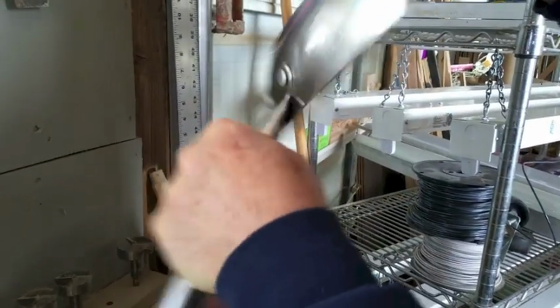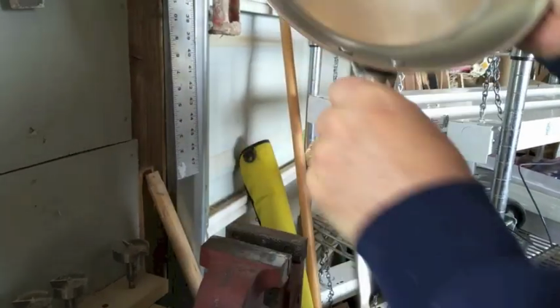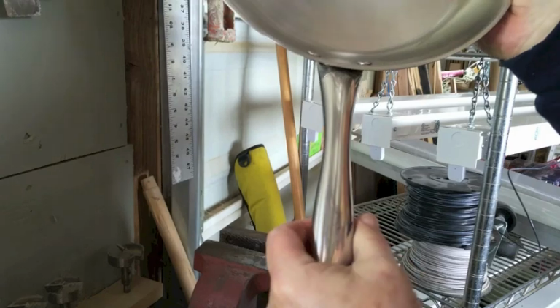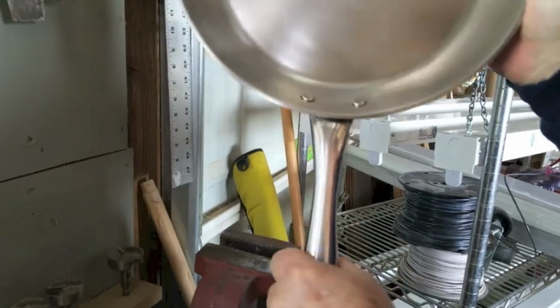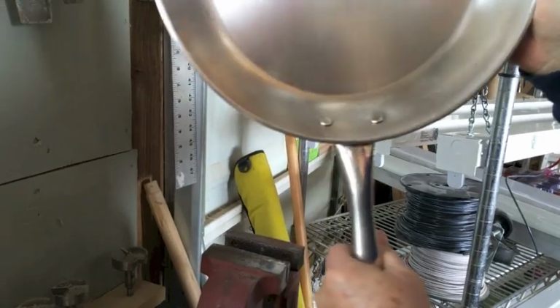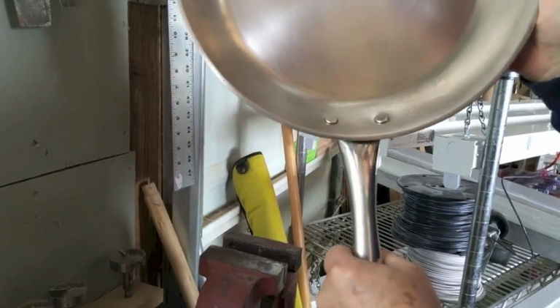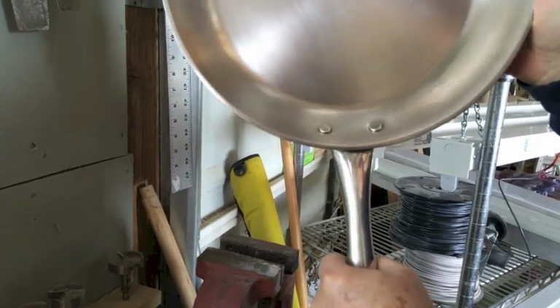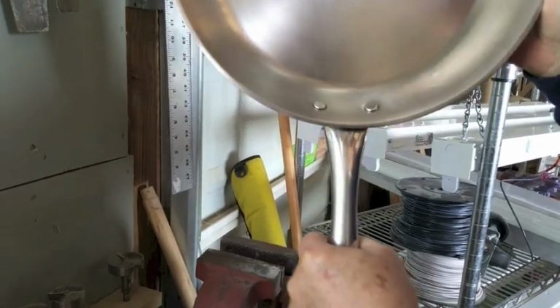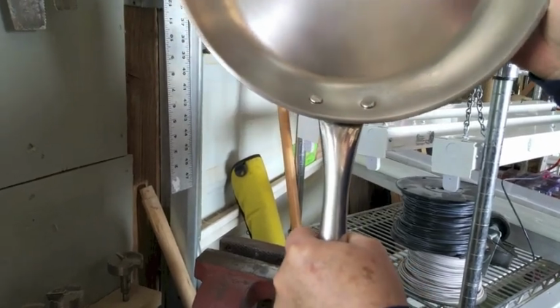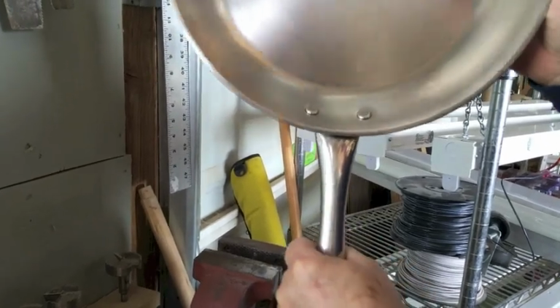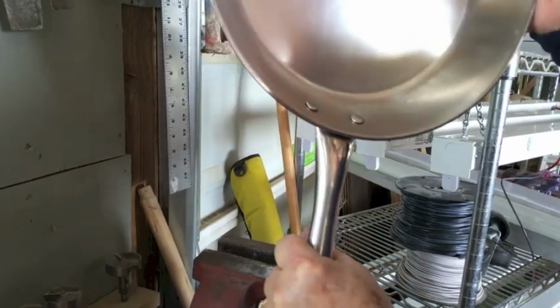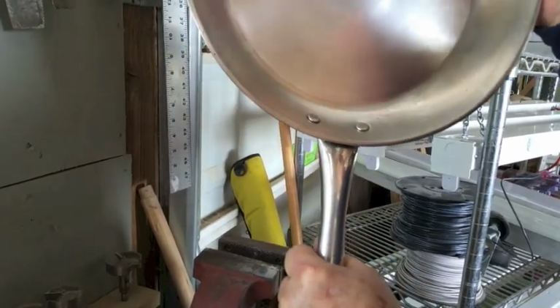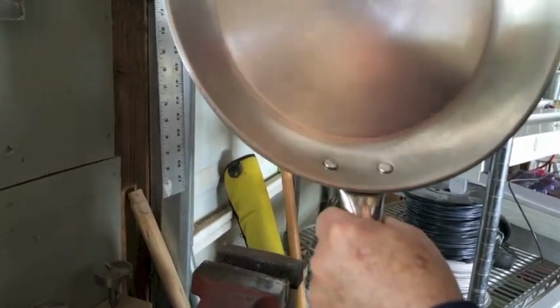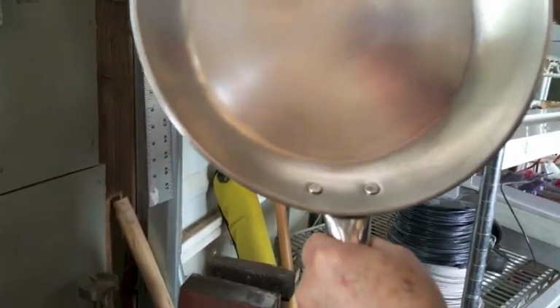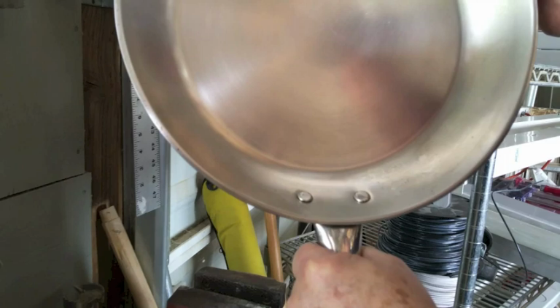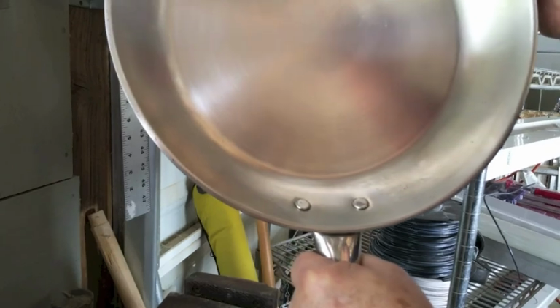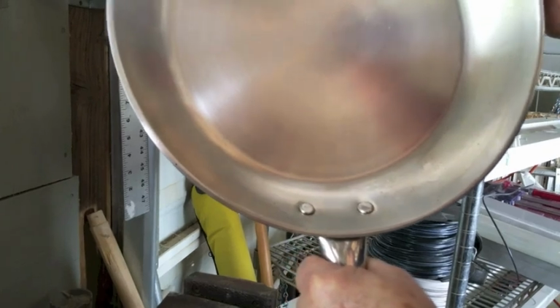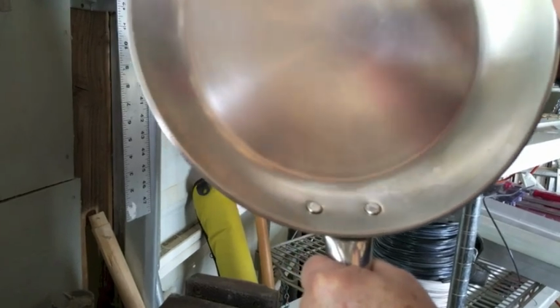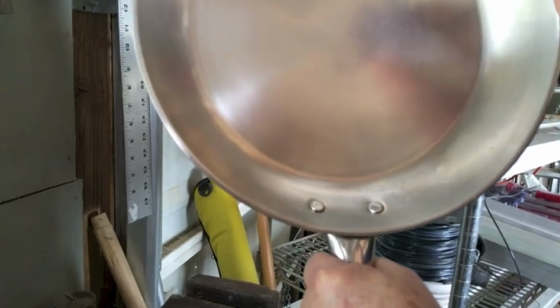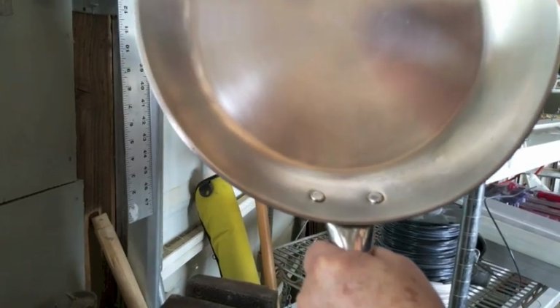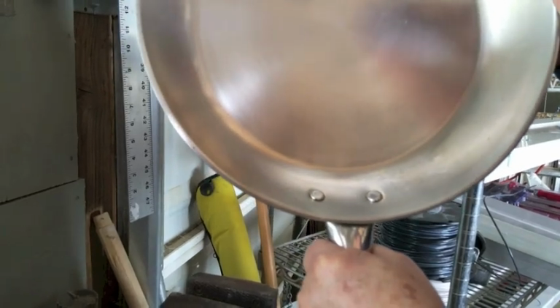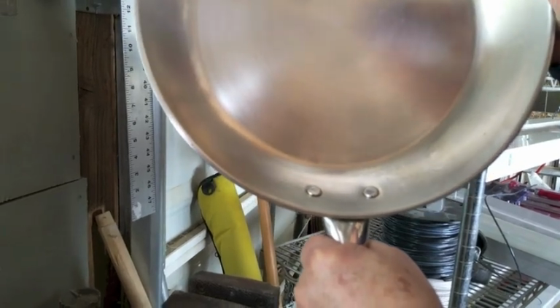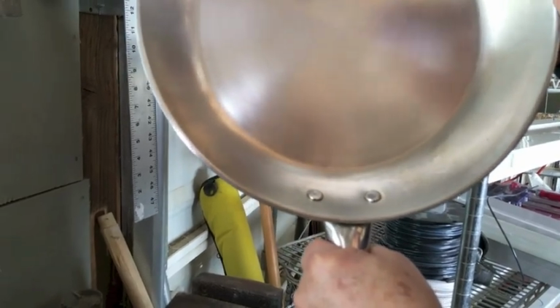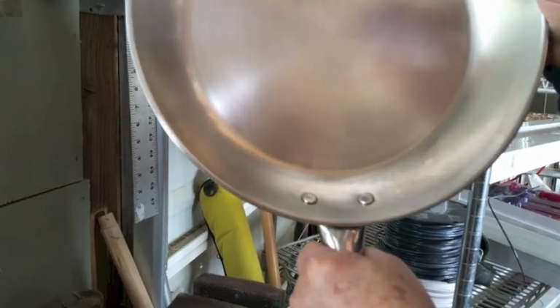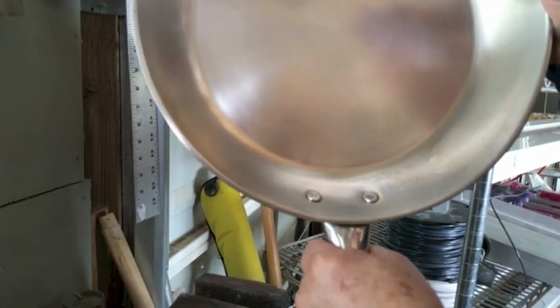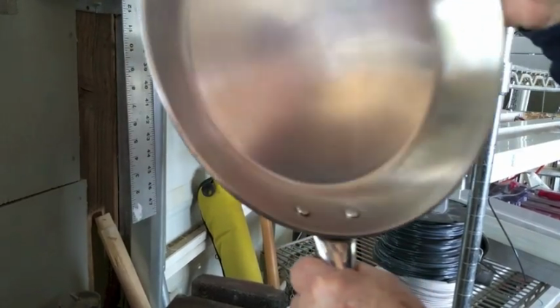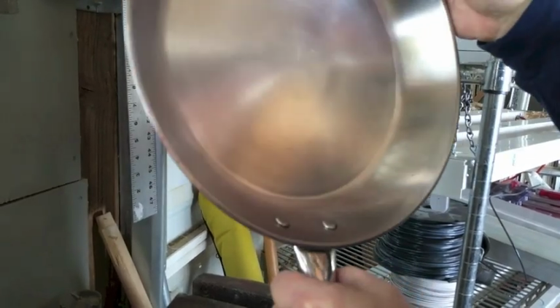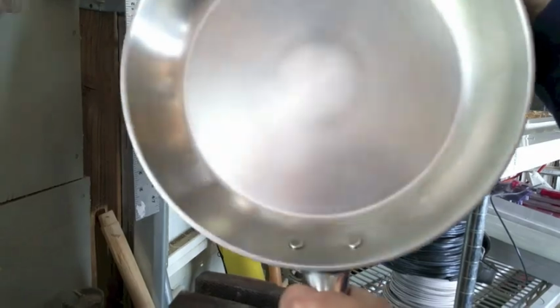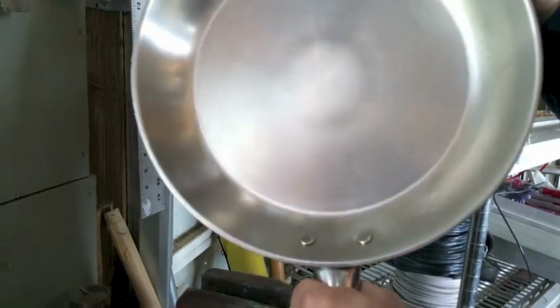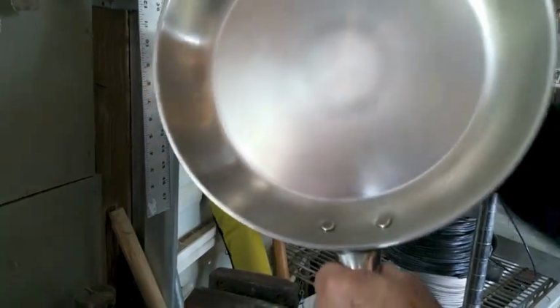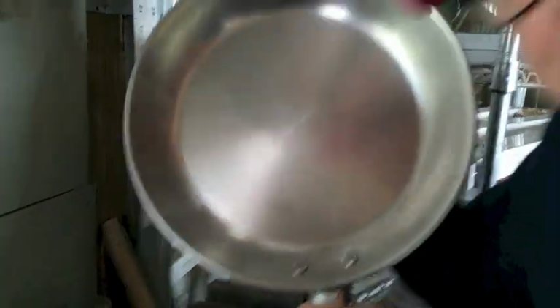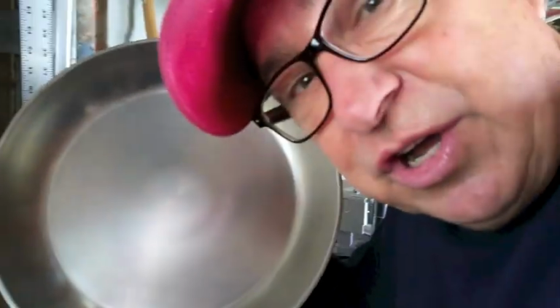So it's nice and tight and that's how you fix a pan at no cost. Enjoy the tip and forward it on to your friends. Also subscribe to us at YouTube.com/DirtFarmerJ. Until the next time, this is Dirt Farmer Jay — enjoy your cooking.